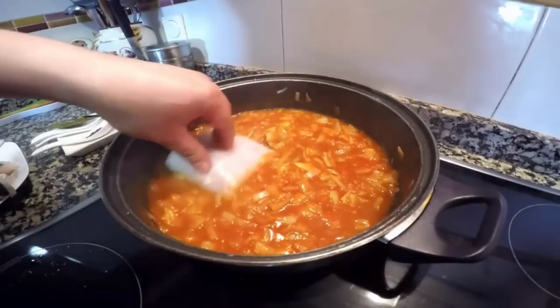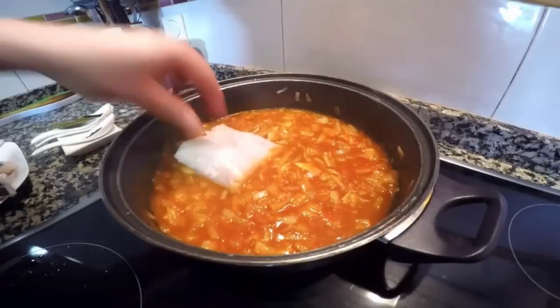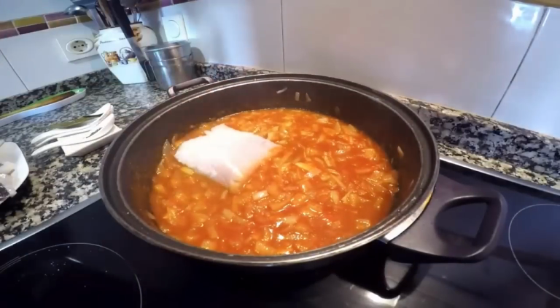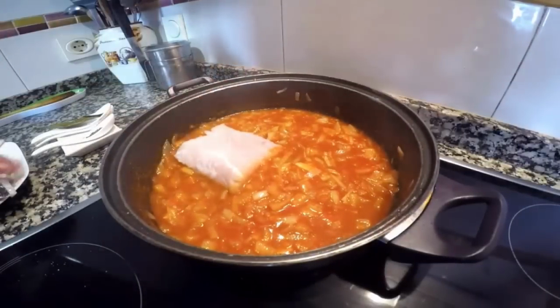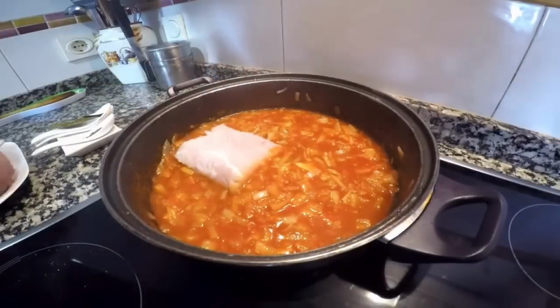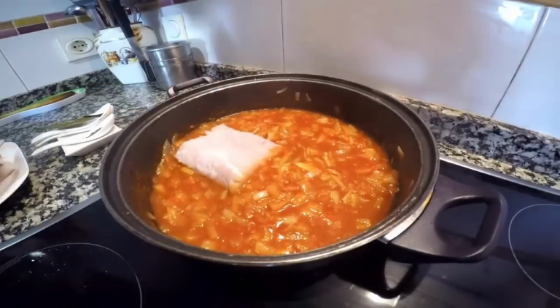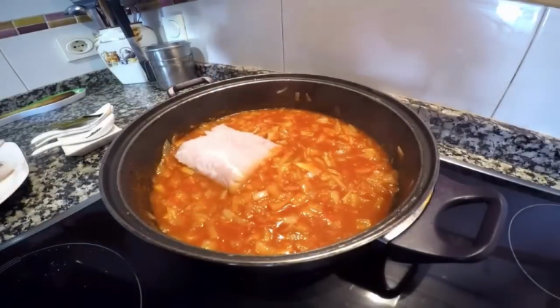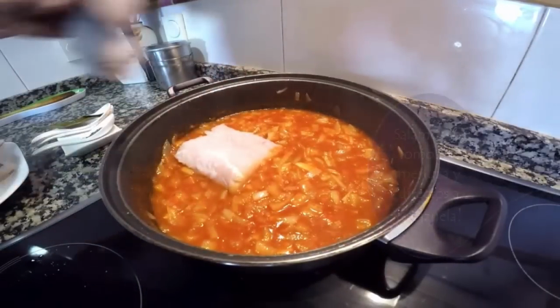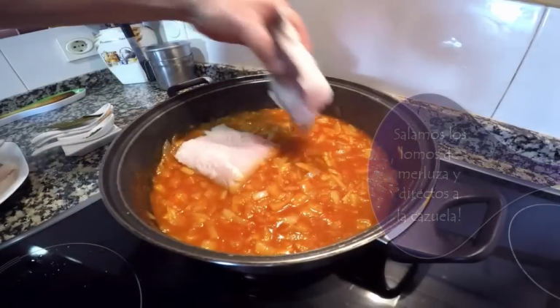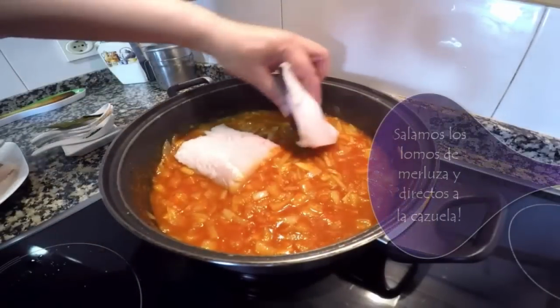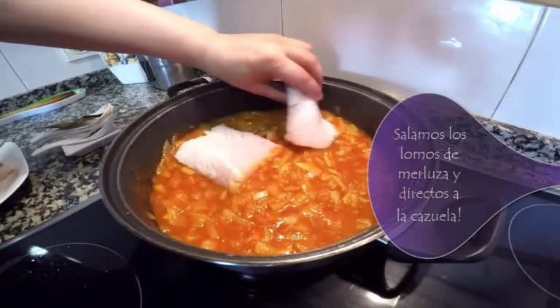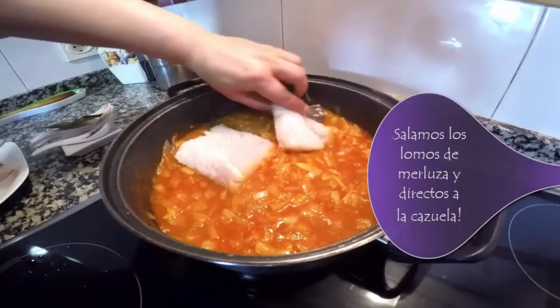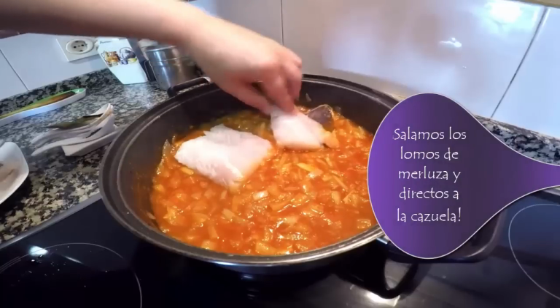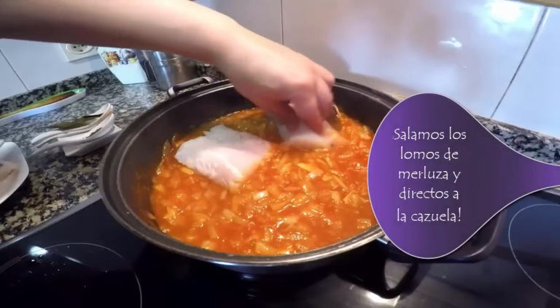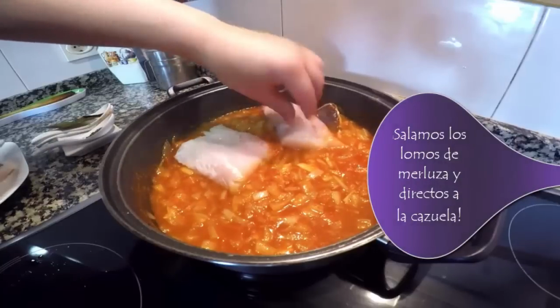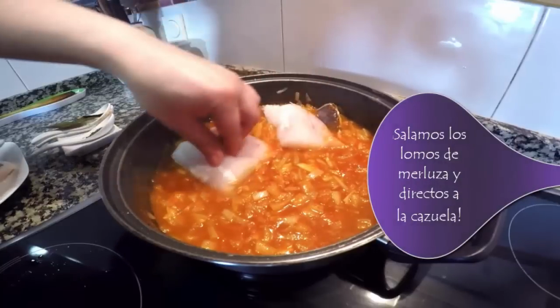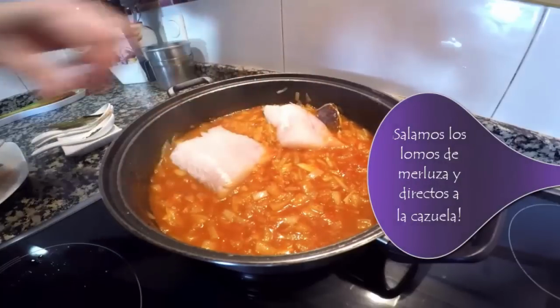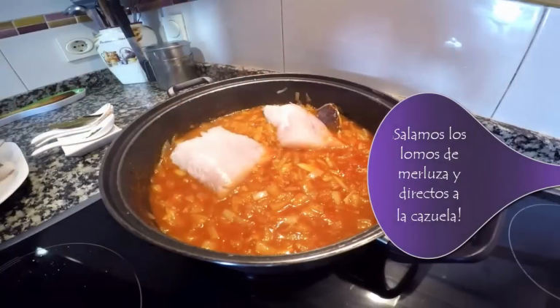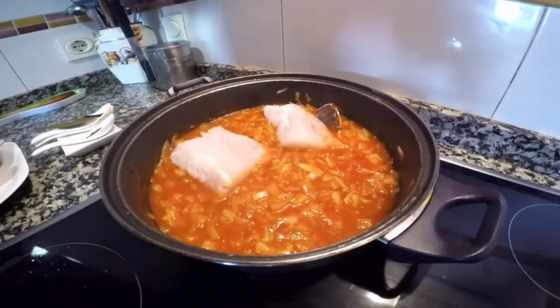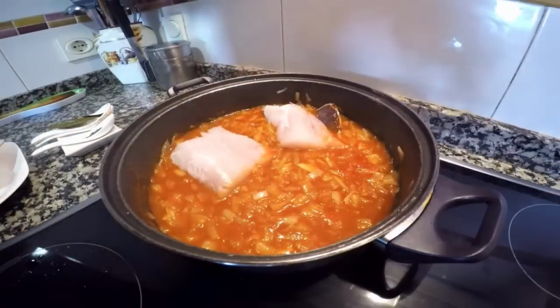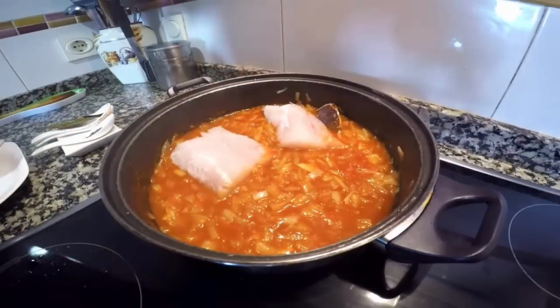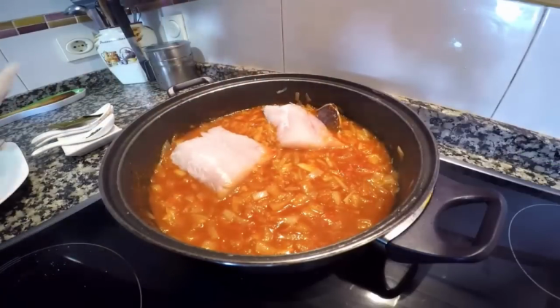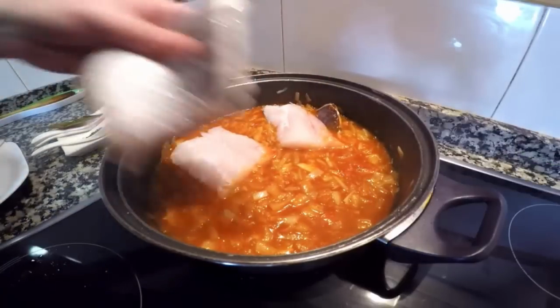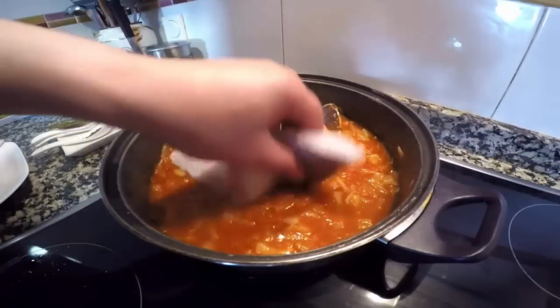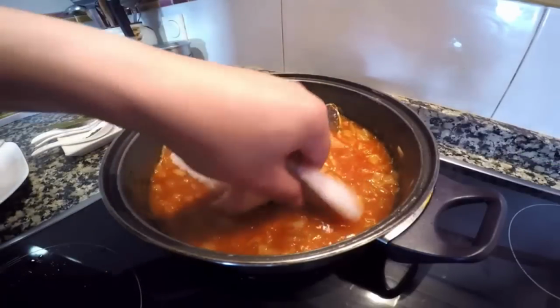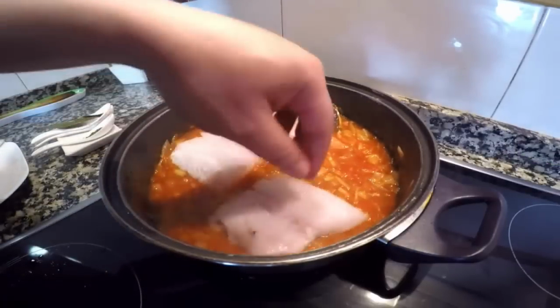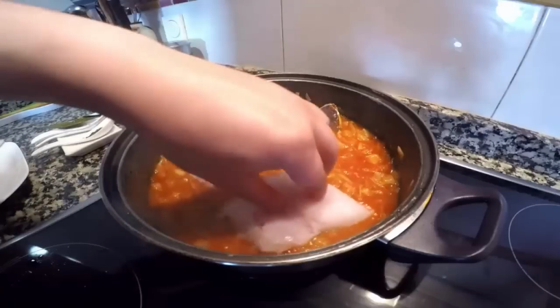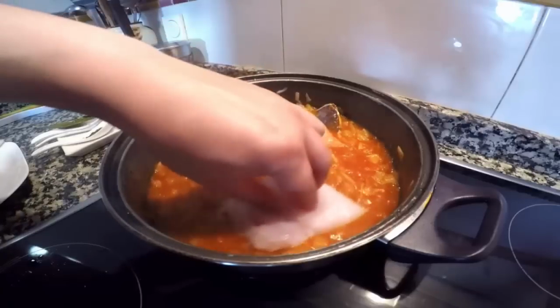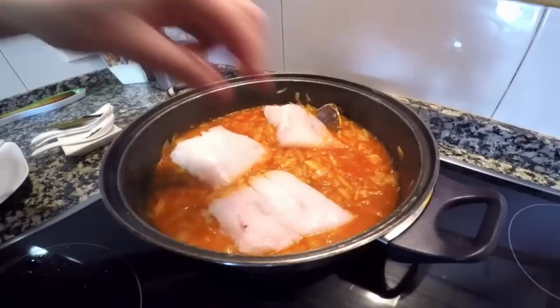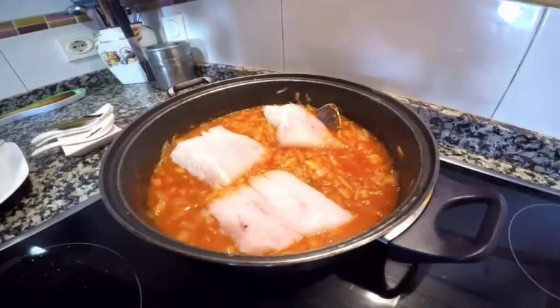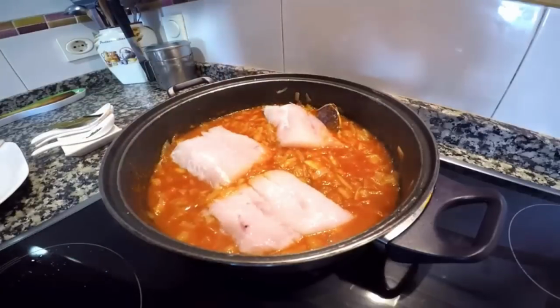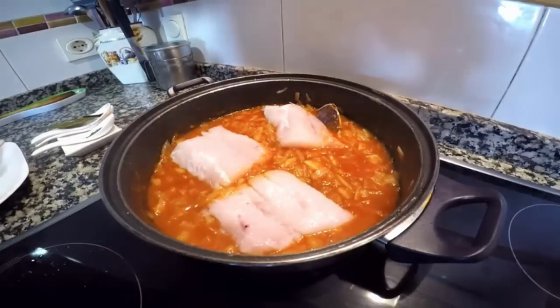Dejamos nuestra salsa a fuego medio durante aproximadamente 10 minutos. Y una vez que veáis que la salsa ya tiene esa cebolla blanda, esa textura, pues le vamos añadiendo las piezas de pescado.